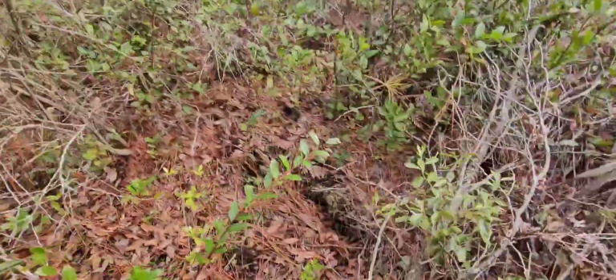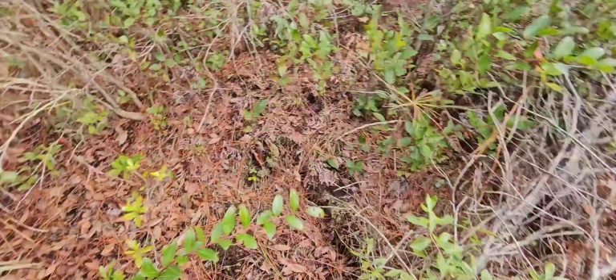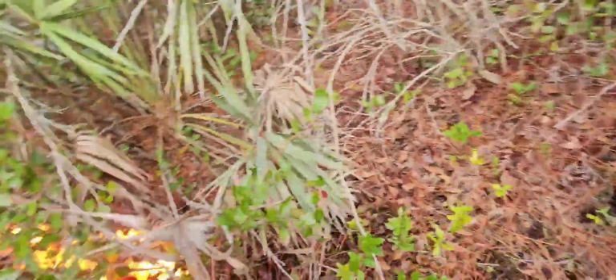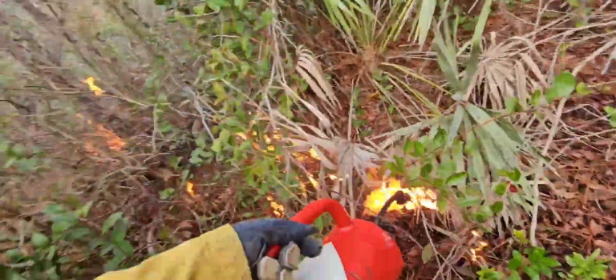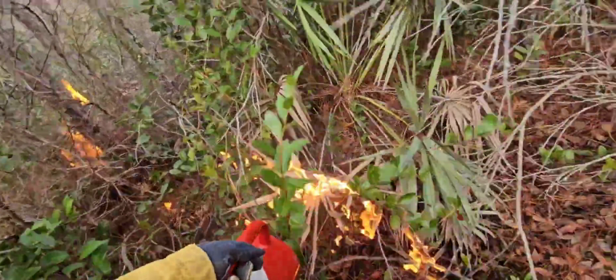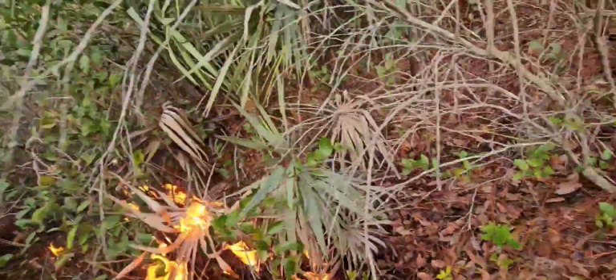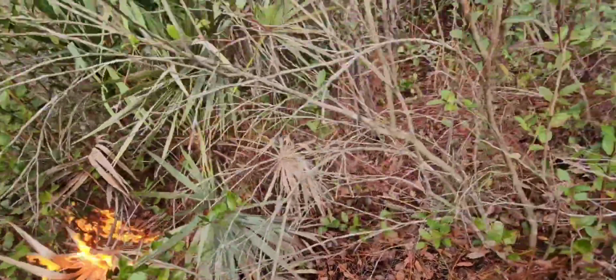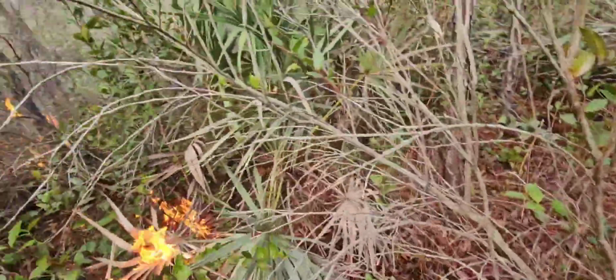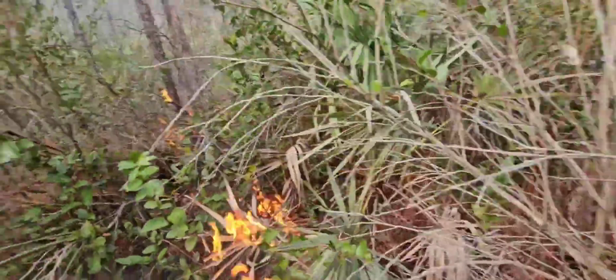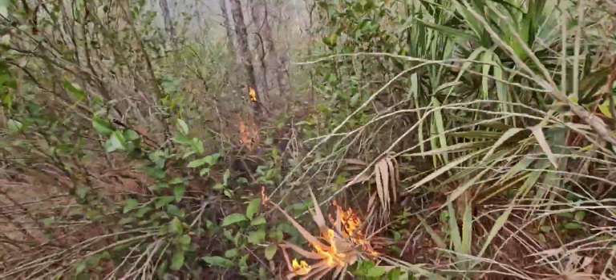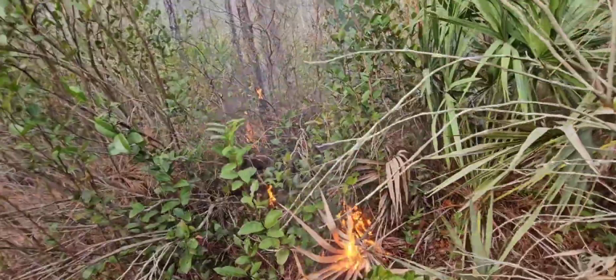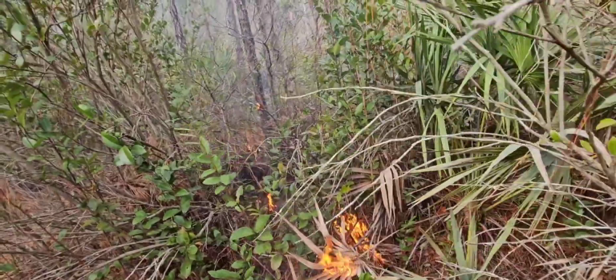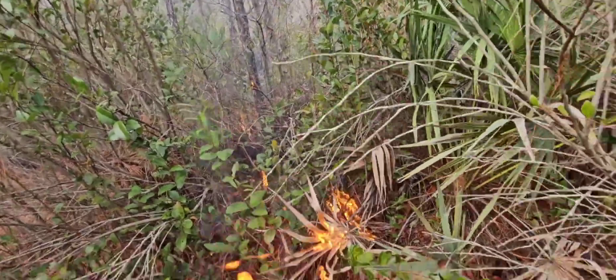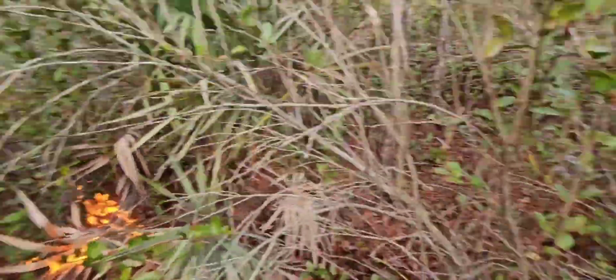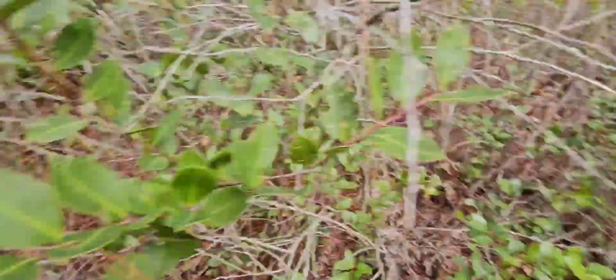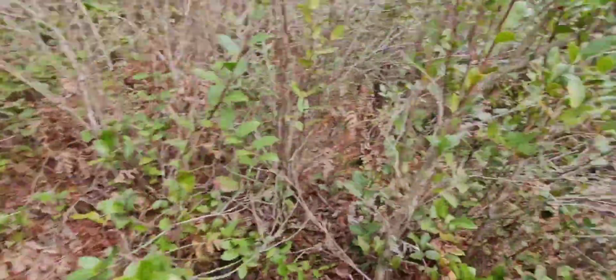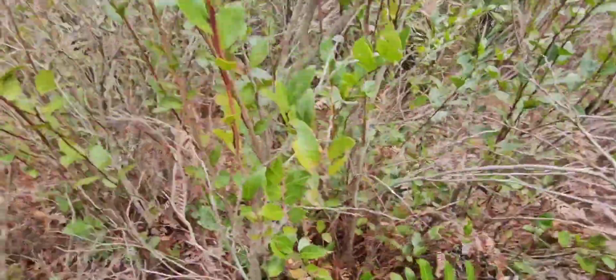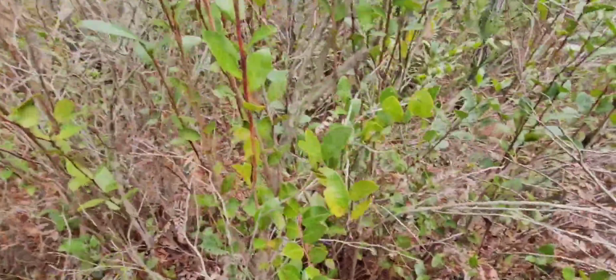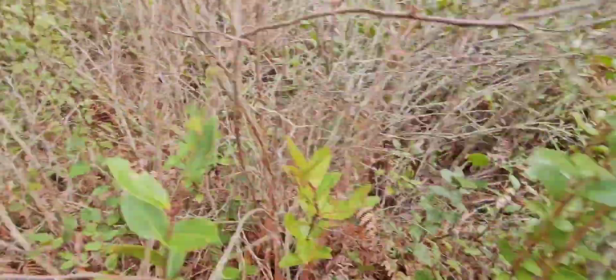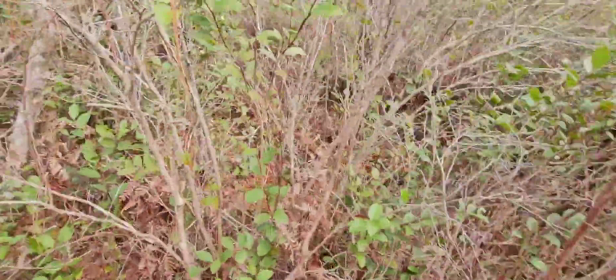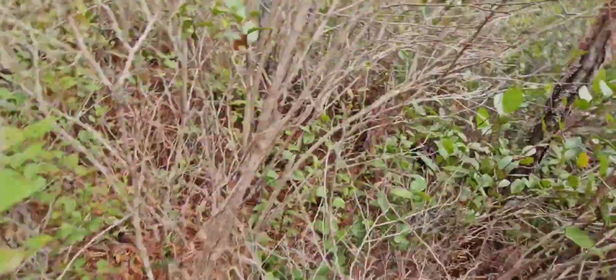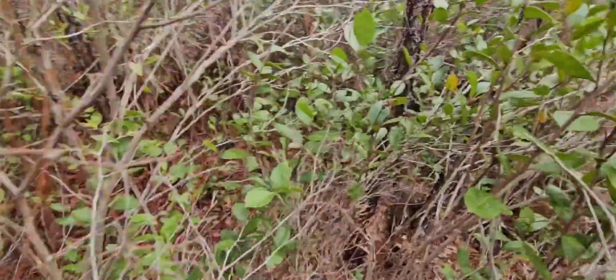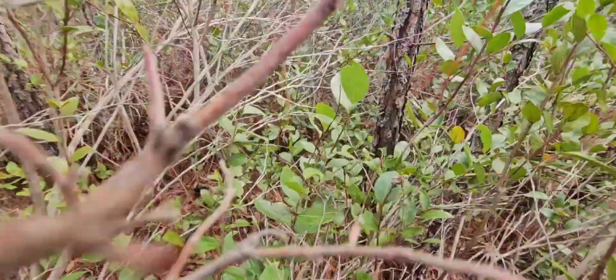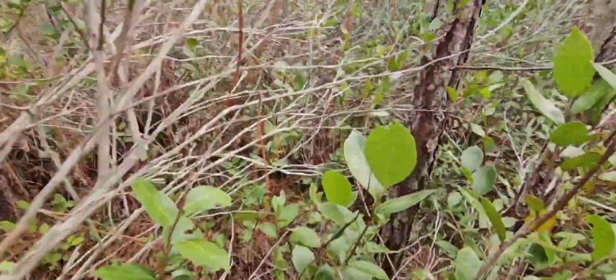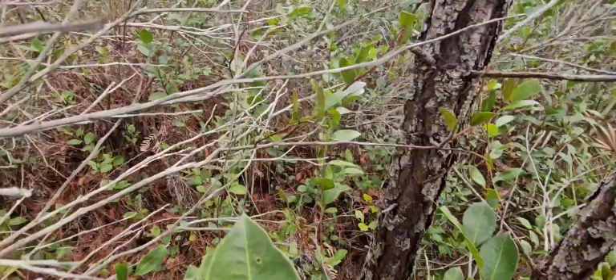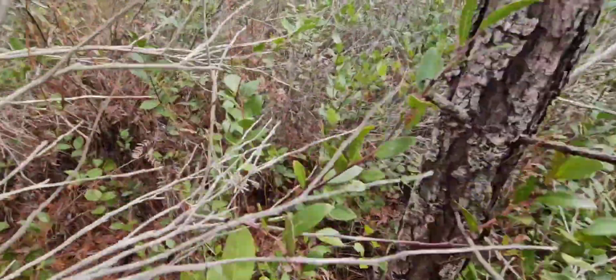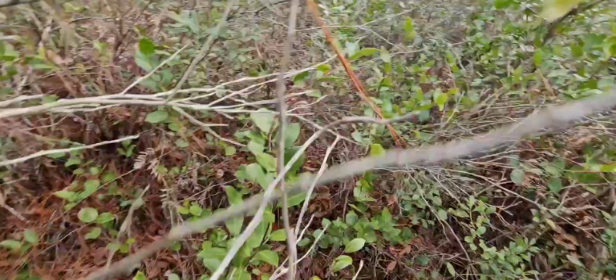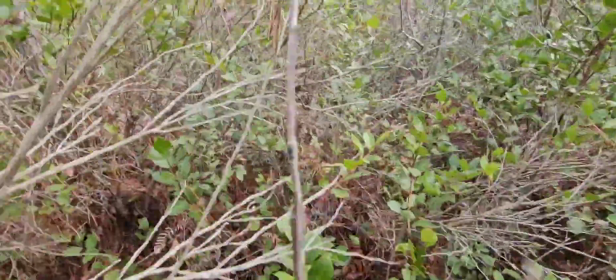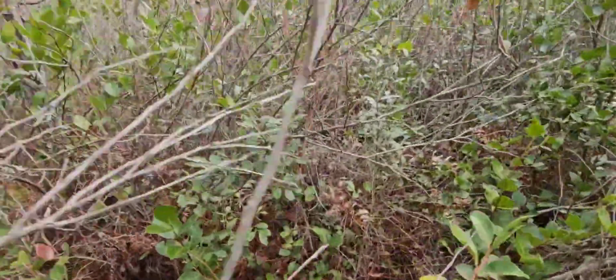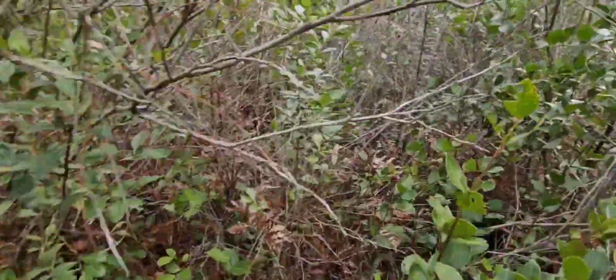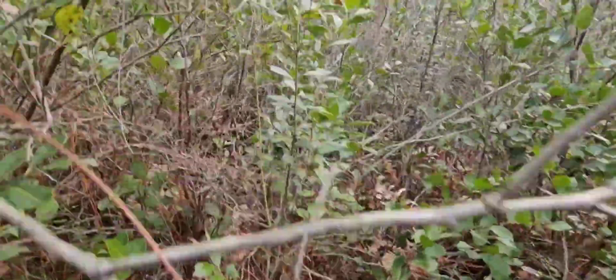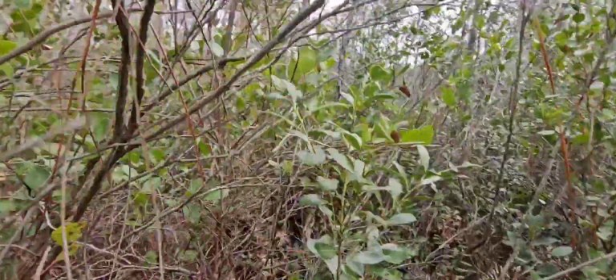As you see here, I'm lighting a line of fire — we call this a strip fire, as it is within the interior of the burn. The backing fire wasn't already burning, as it was wet, so I'm going to put it on.